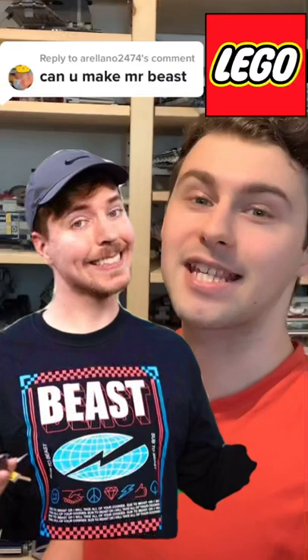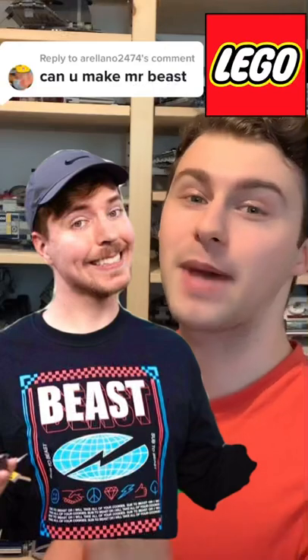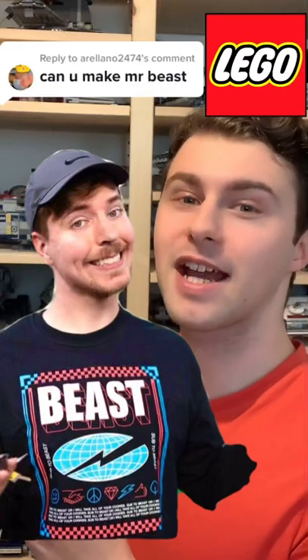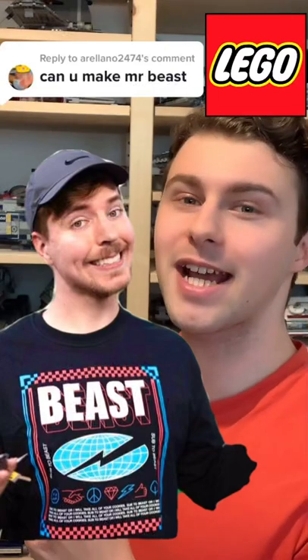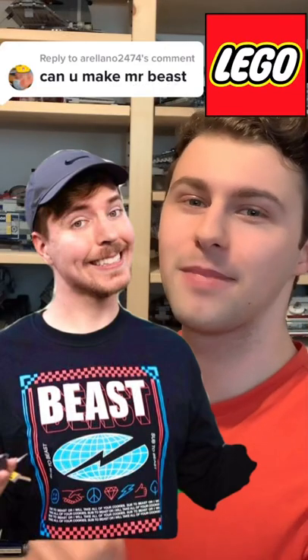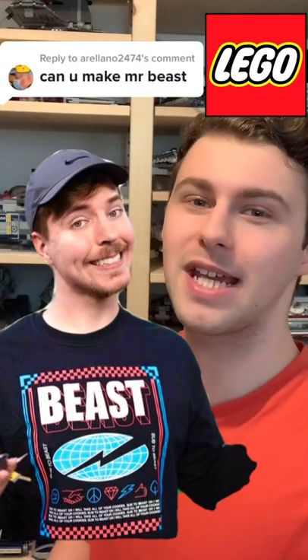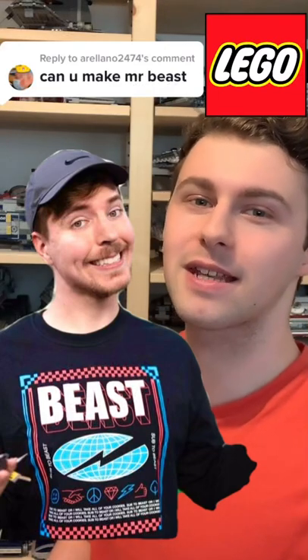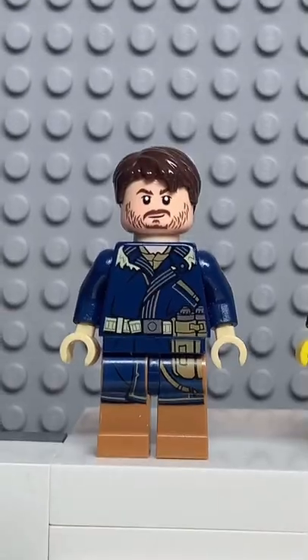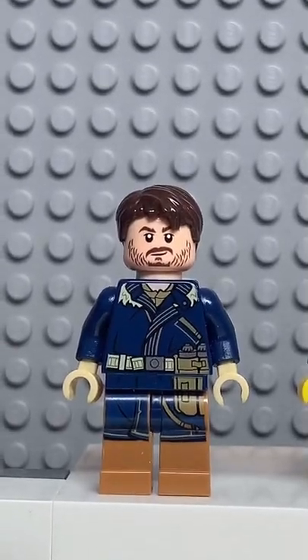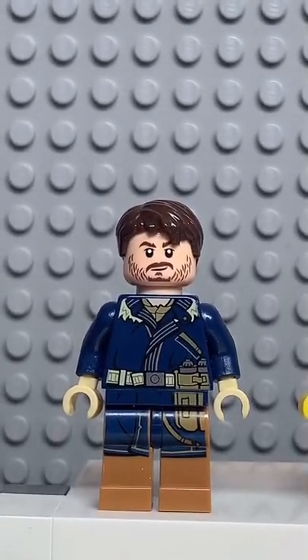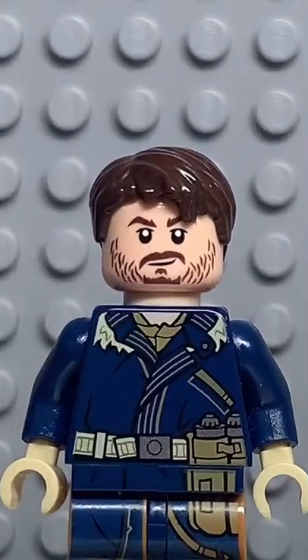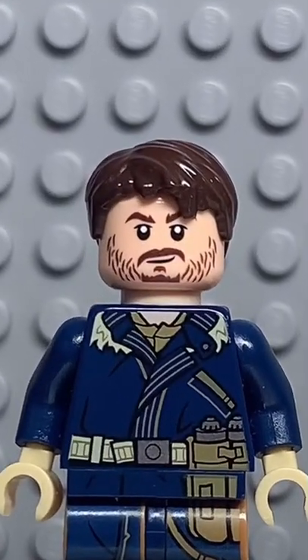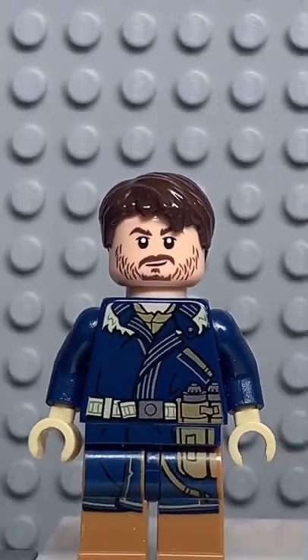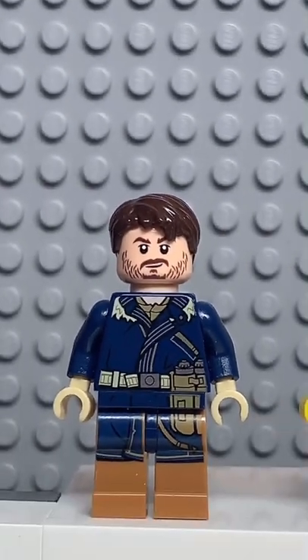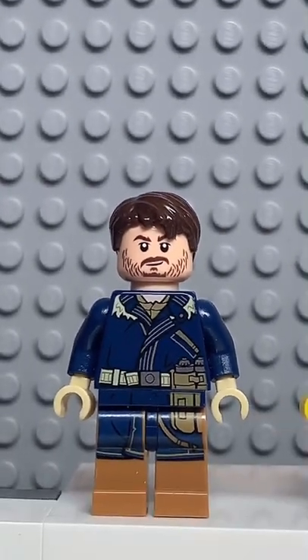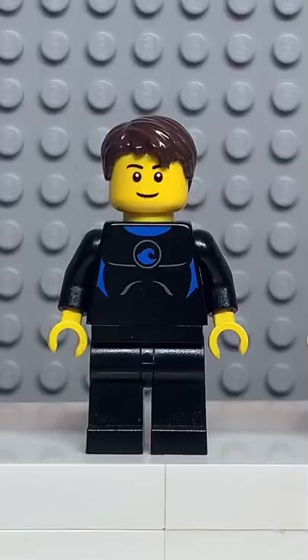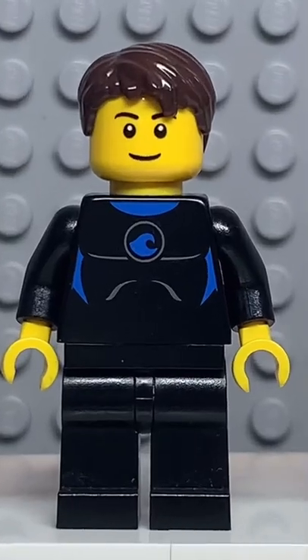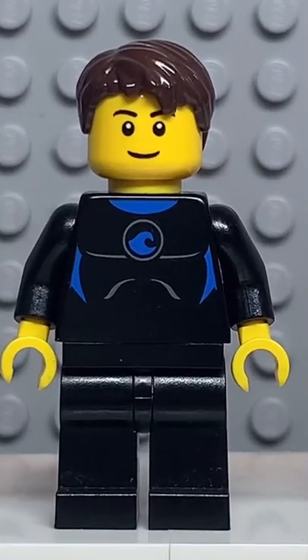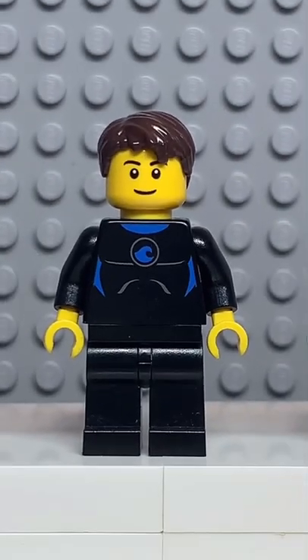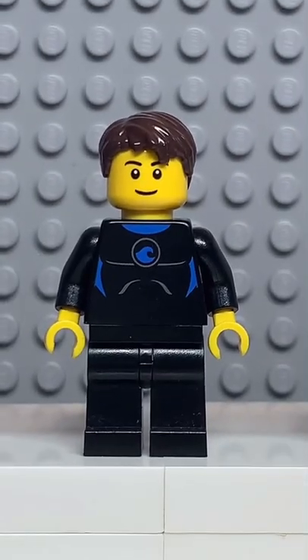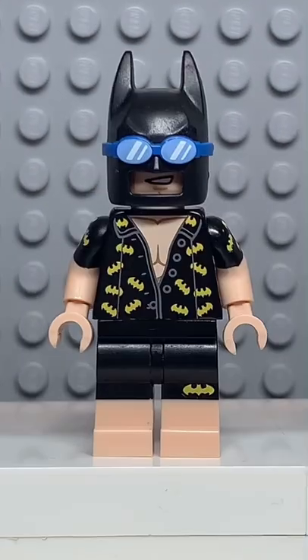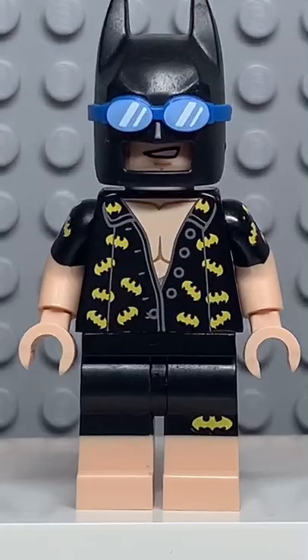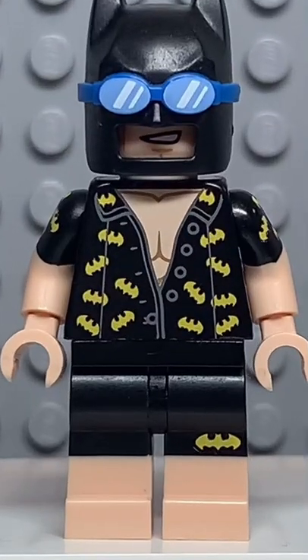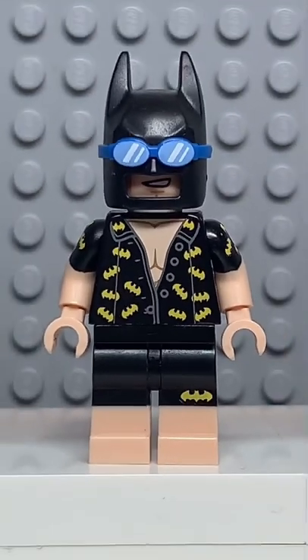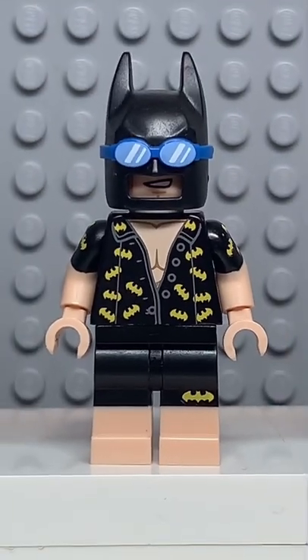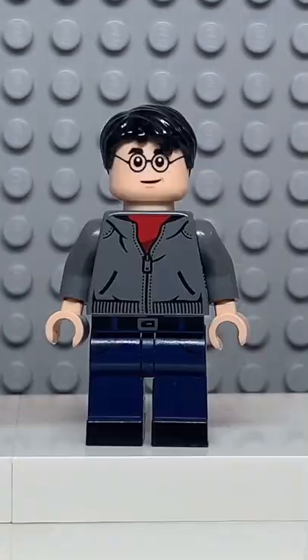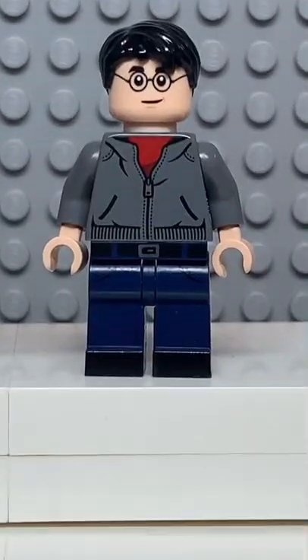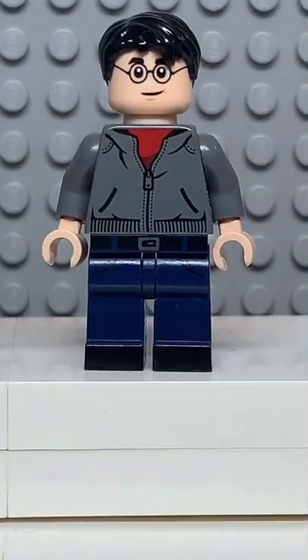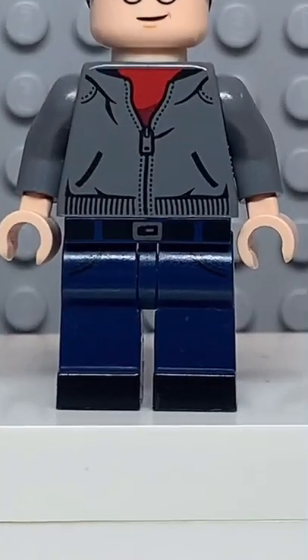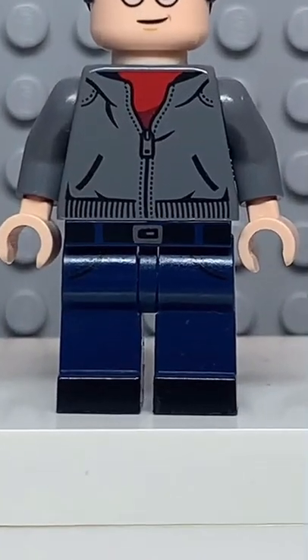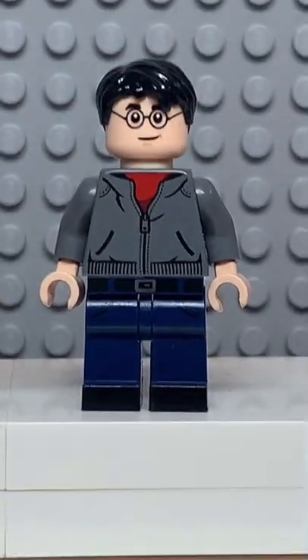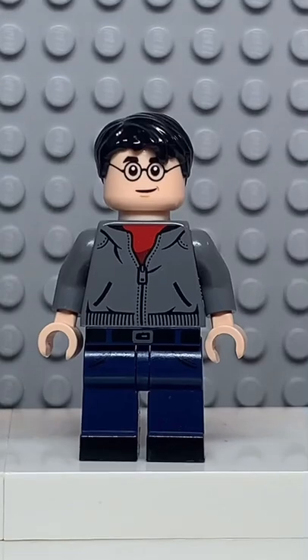Here's how to make a custom Lego Mr. Beast. Starting at the top, you're going to get the head and hair from Cassie Nandor. Then you're going to get the torso from this Coast Guard. Followed by the arms from this Batman. And finally, you're going to get the legs from this Harry Potter.